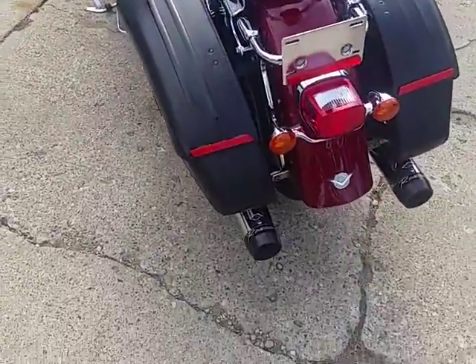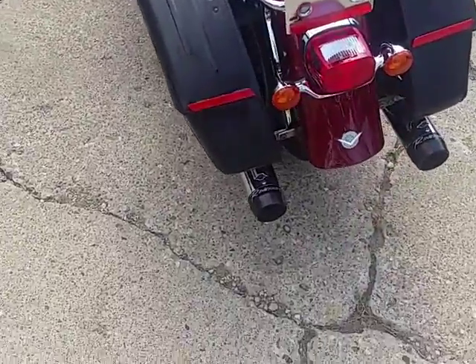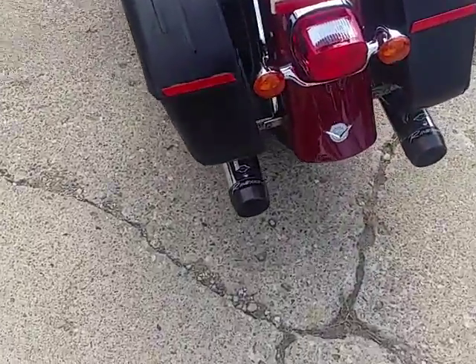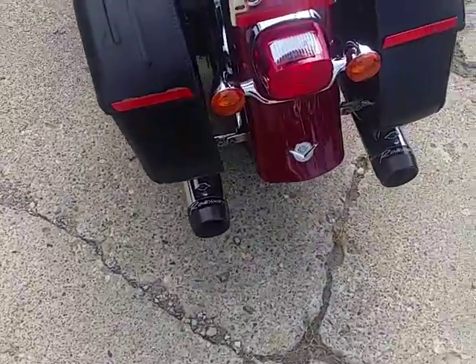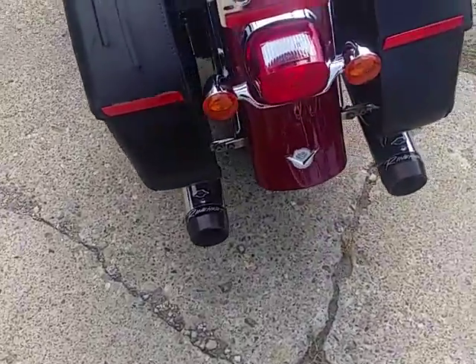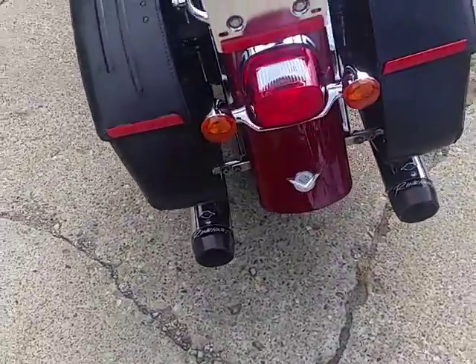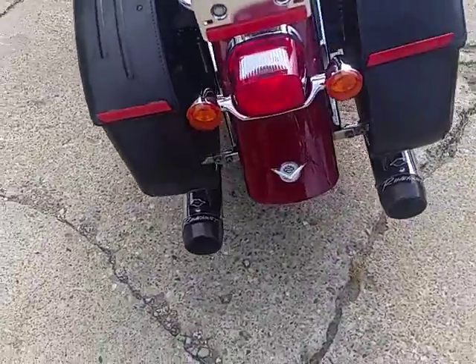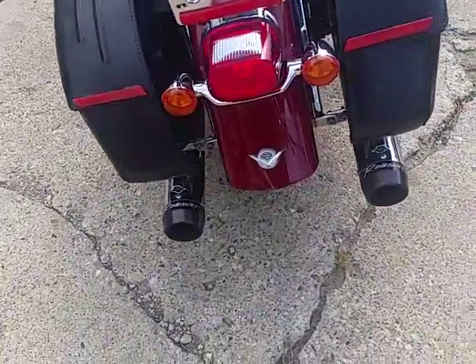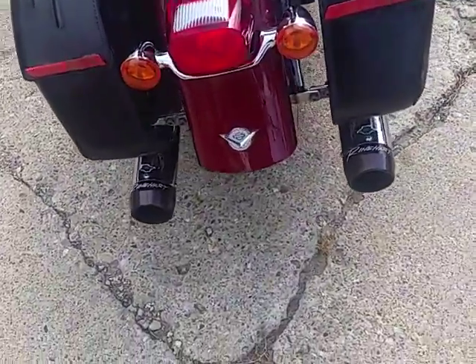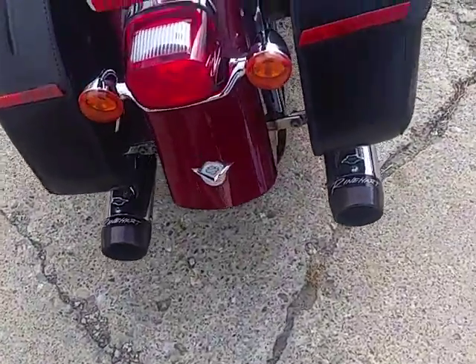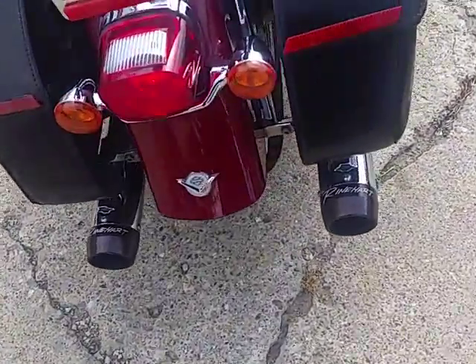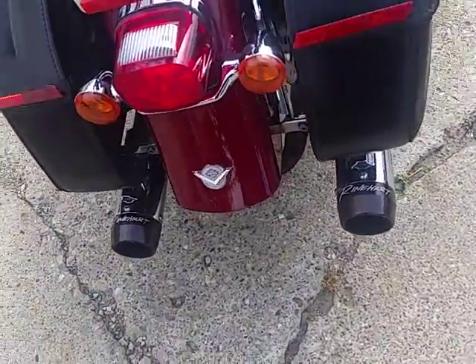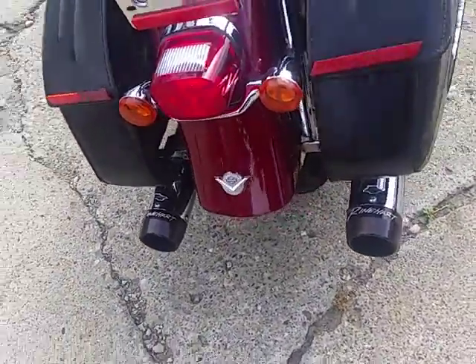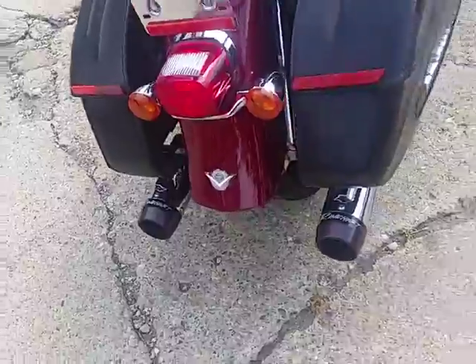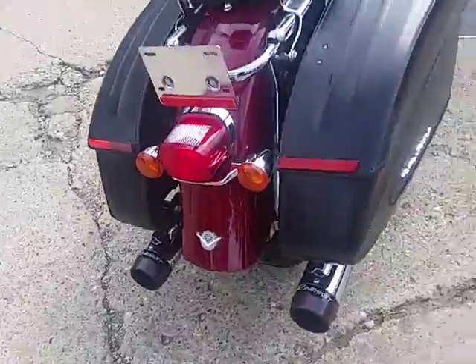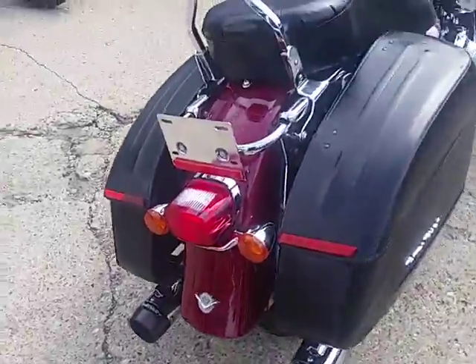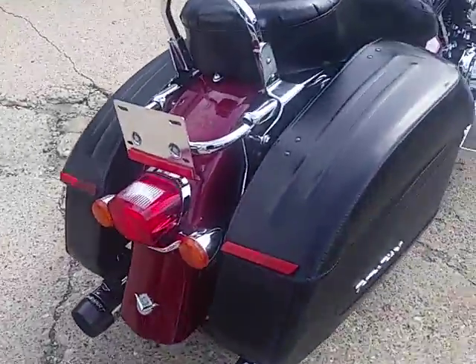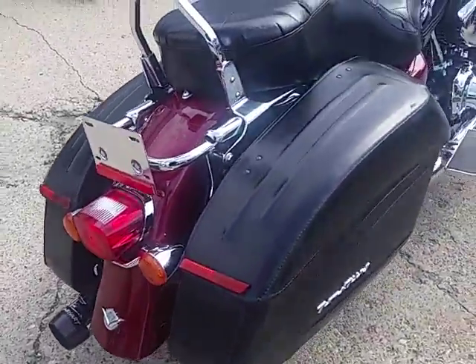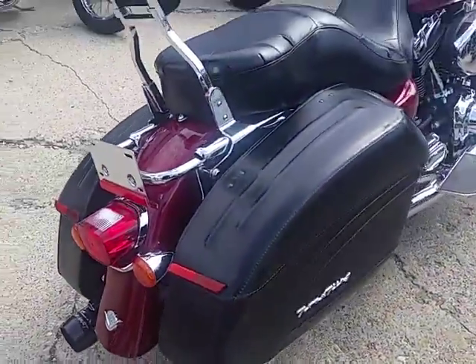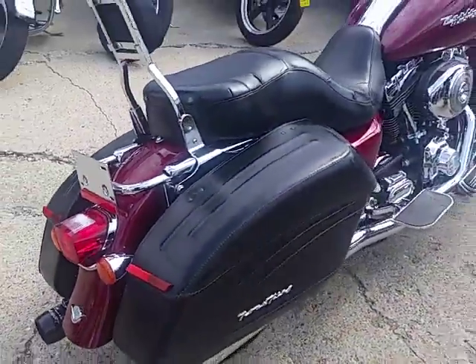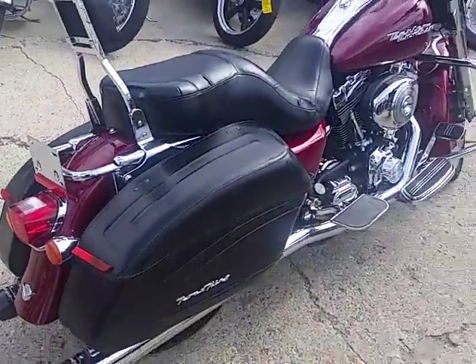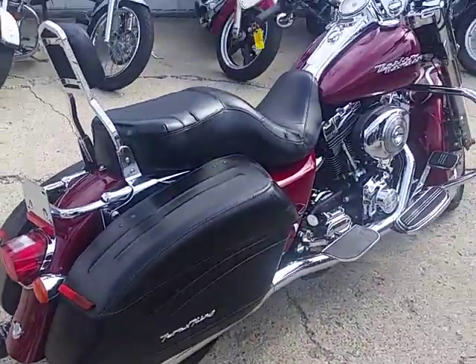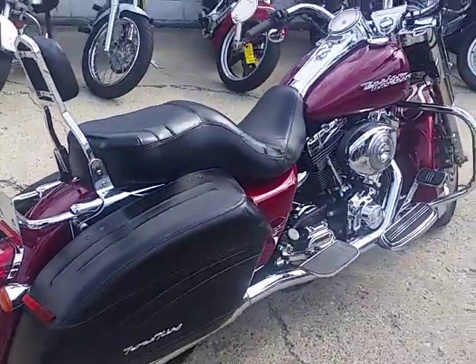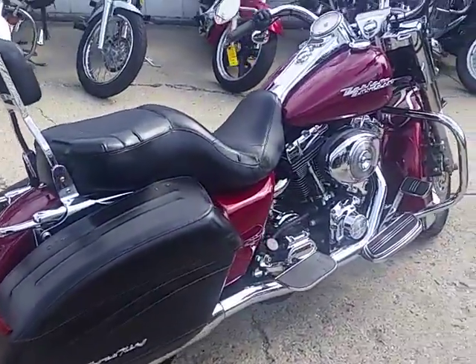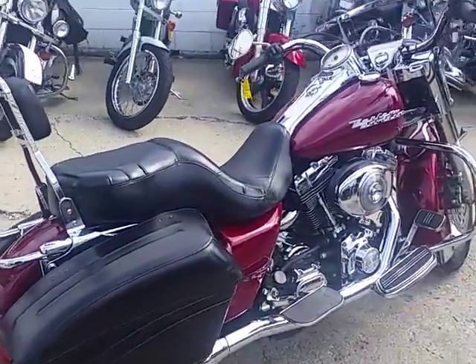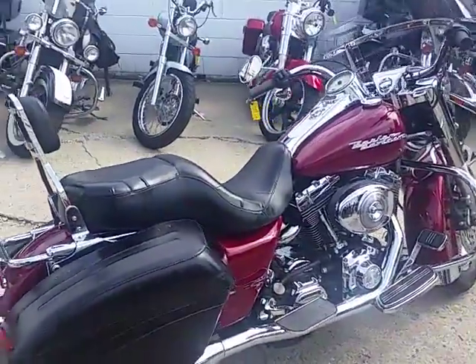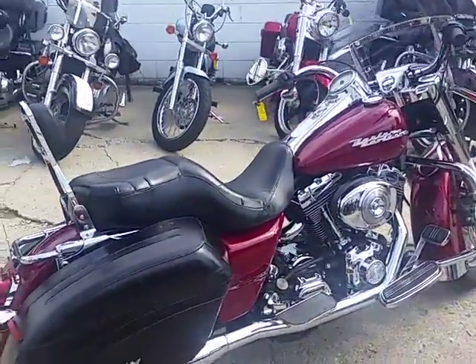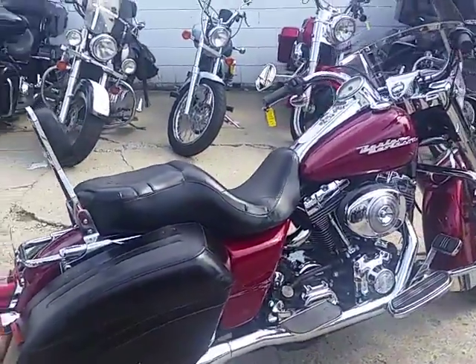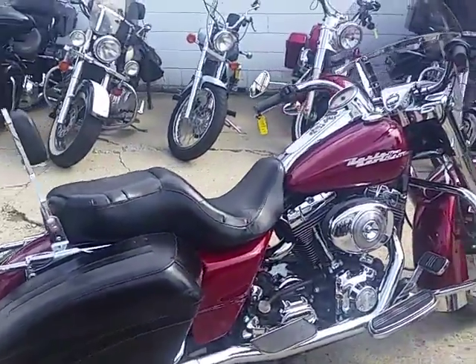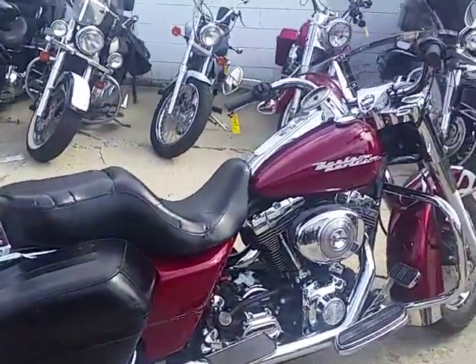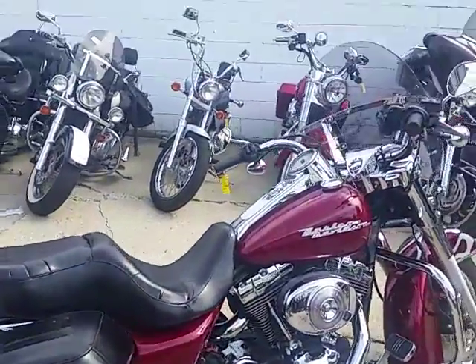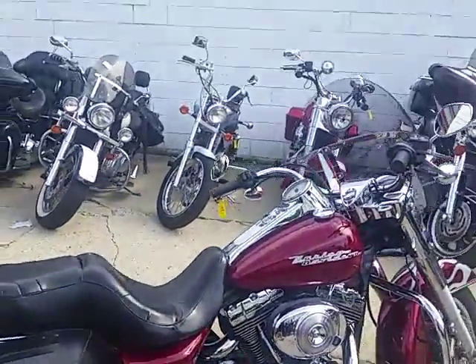This bike's only got 23,082 miles. It's a nice clean Road King. Comes with a windshield, saddlebags, backrest, engine guards — loaded up with all the chrome.